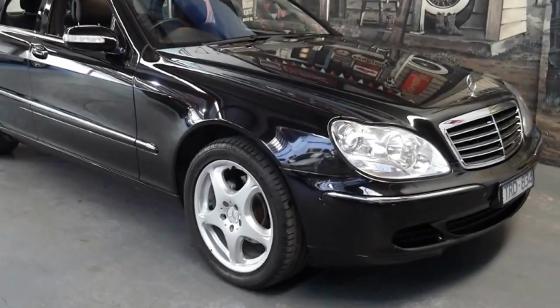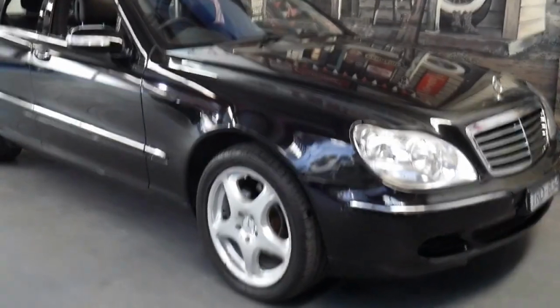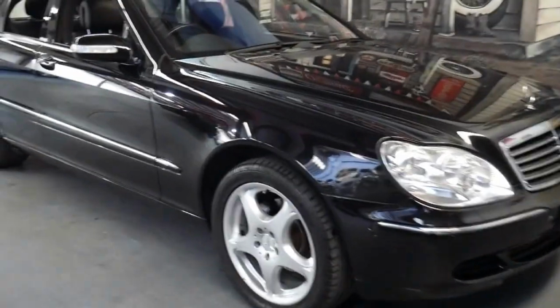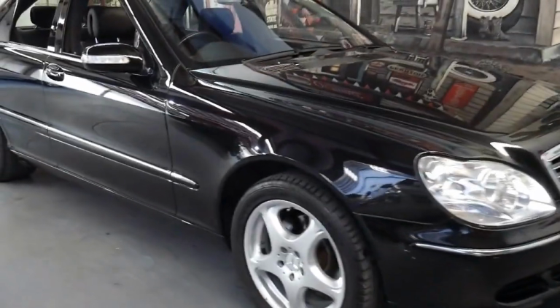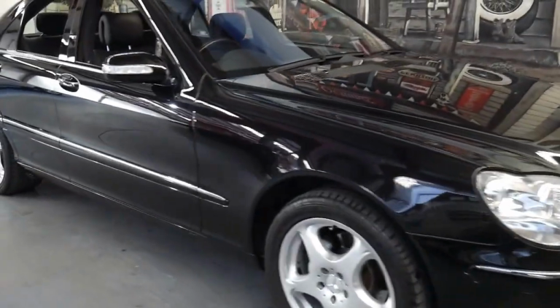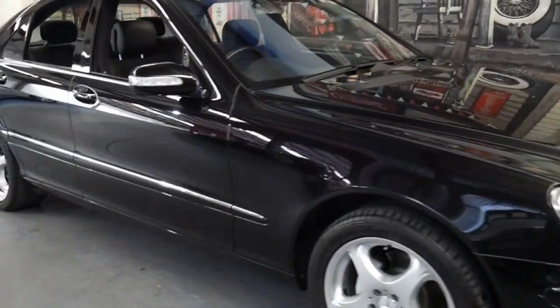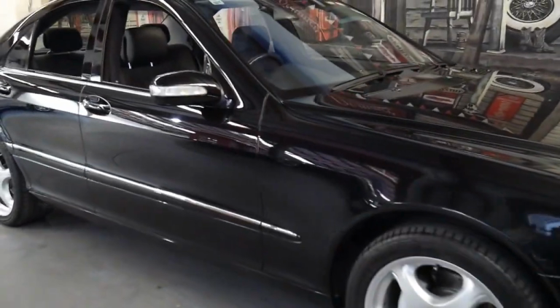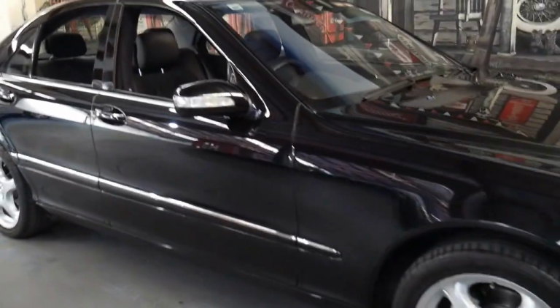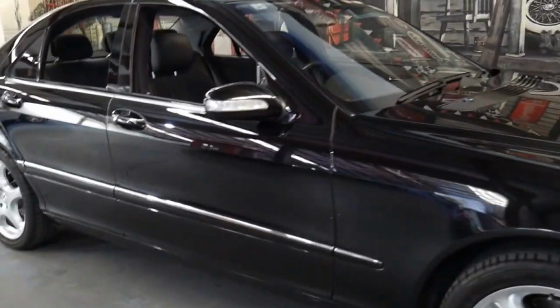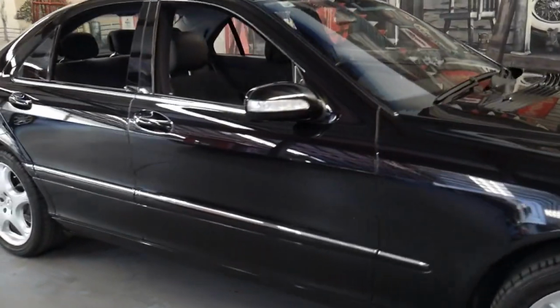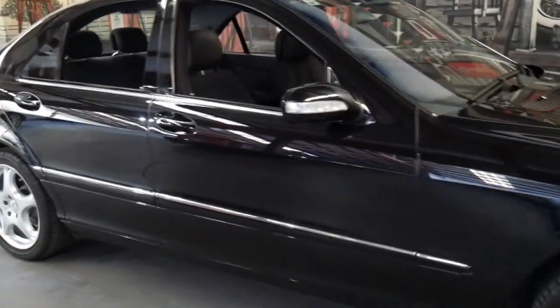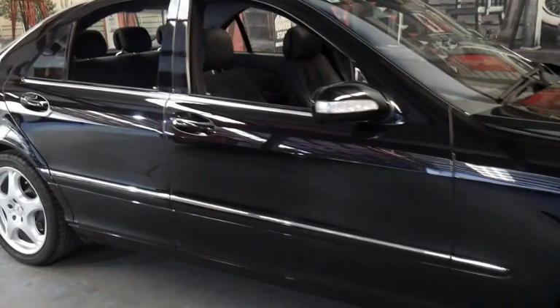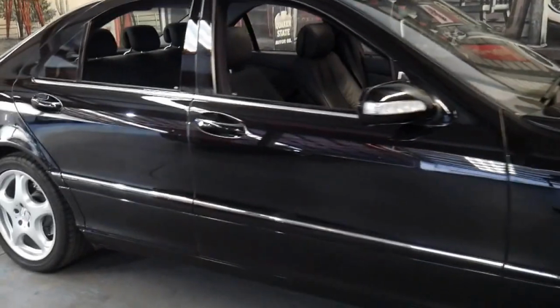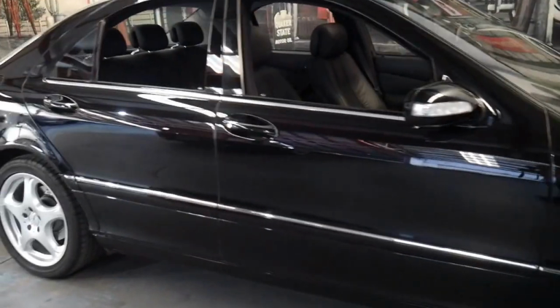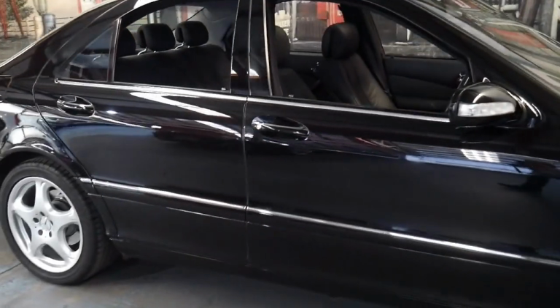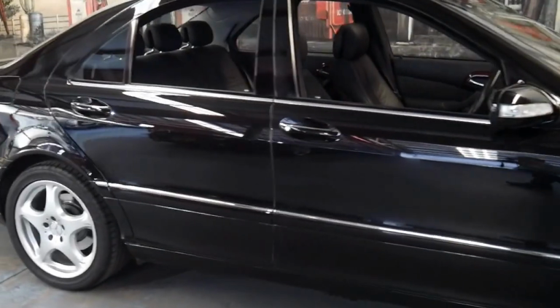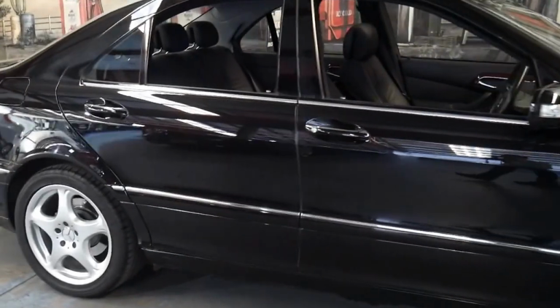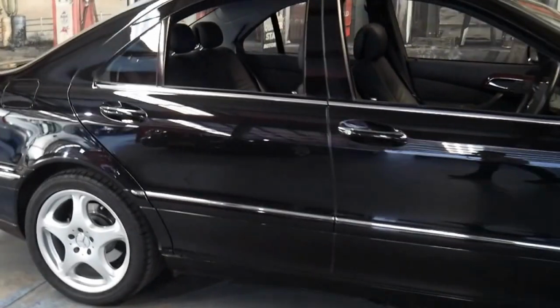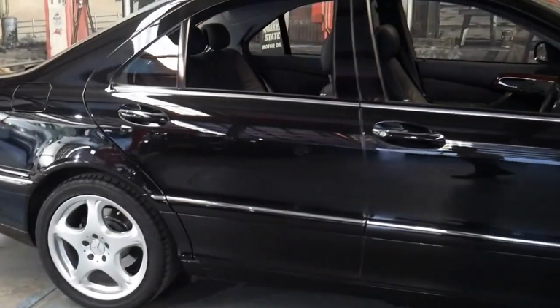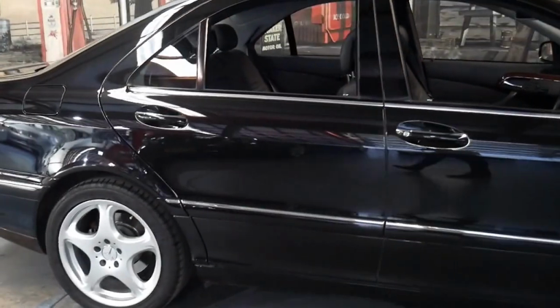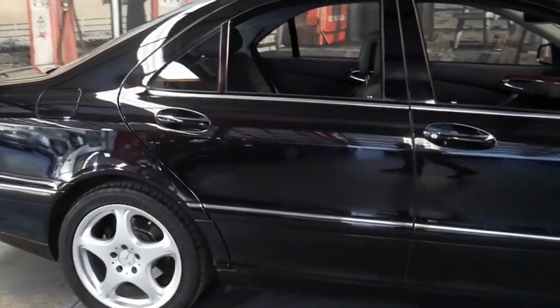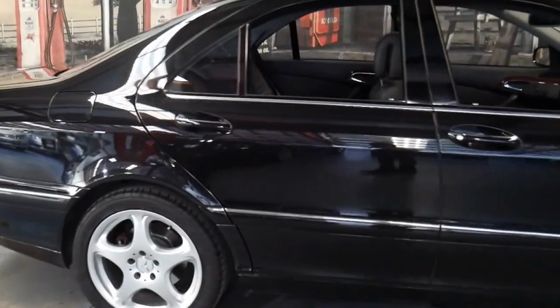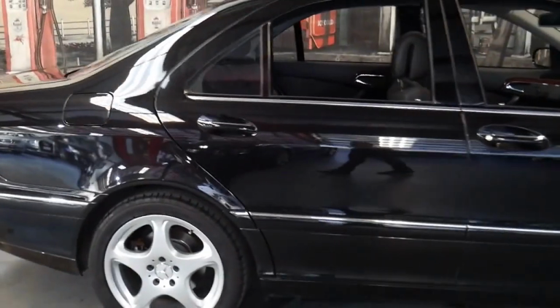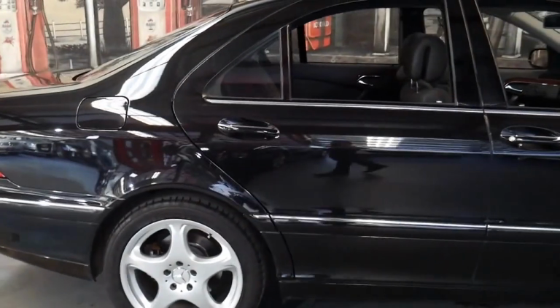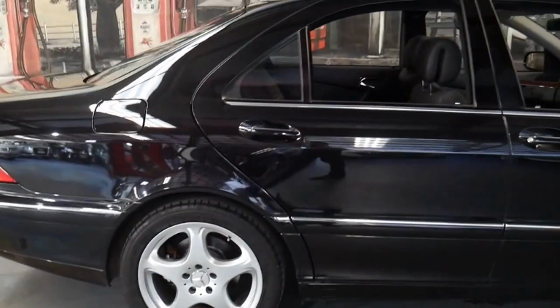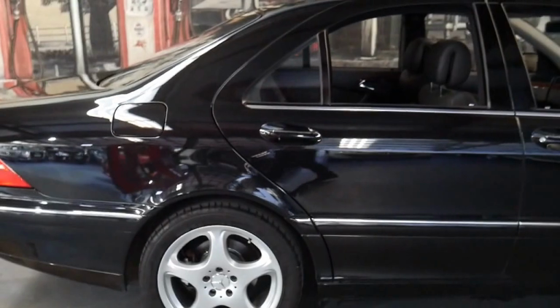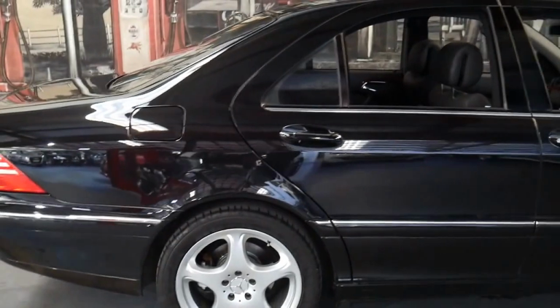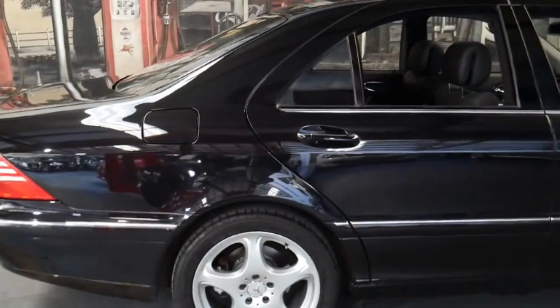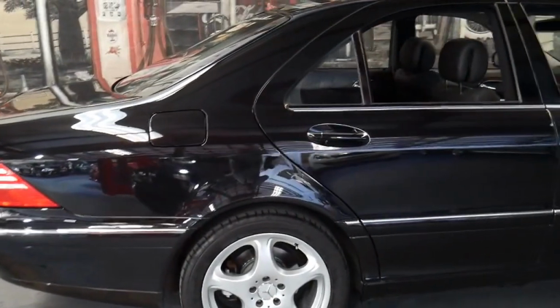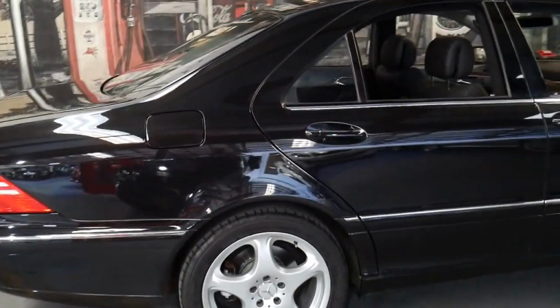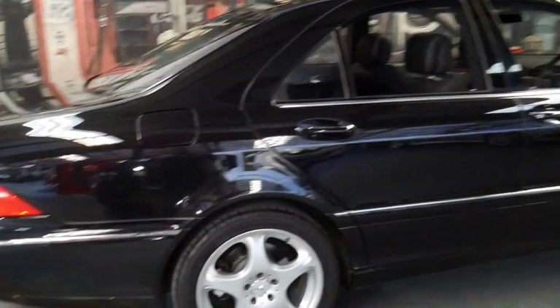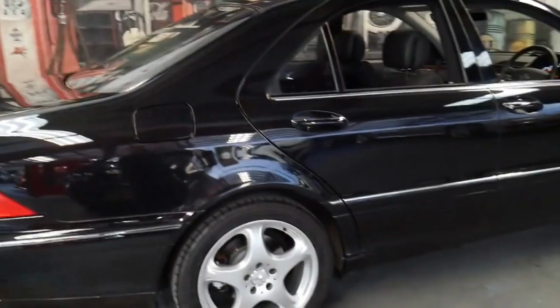Welcome to the Old Timer Centre. My name is Philip Tarrant and I'm going to be talking to you today about this 2005 Mercedes S430.